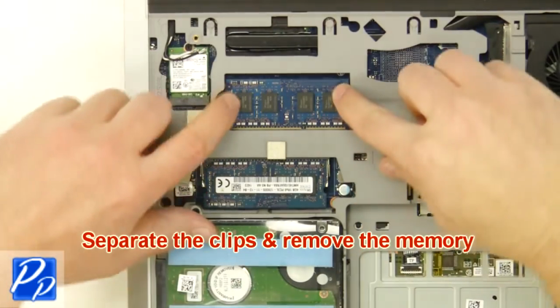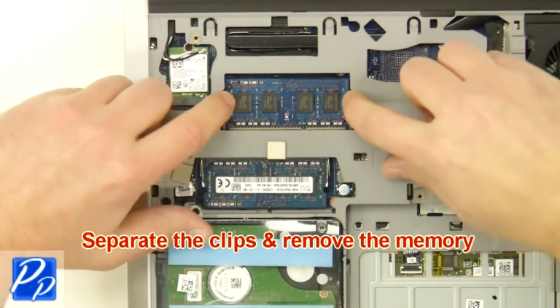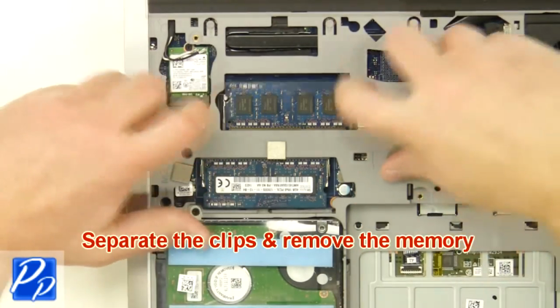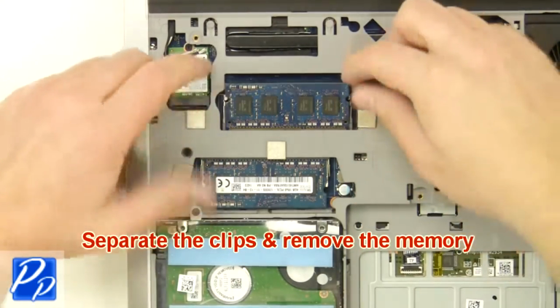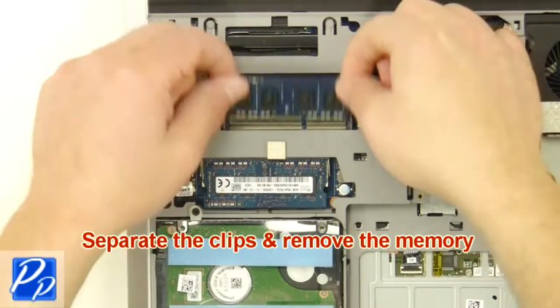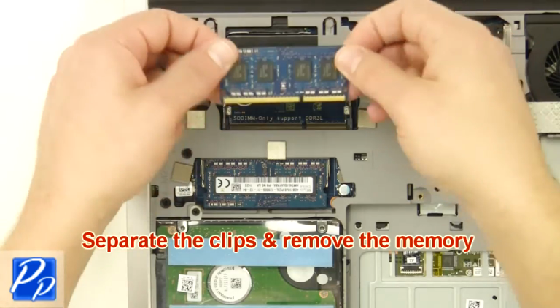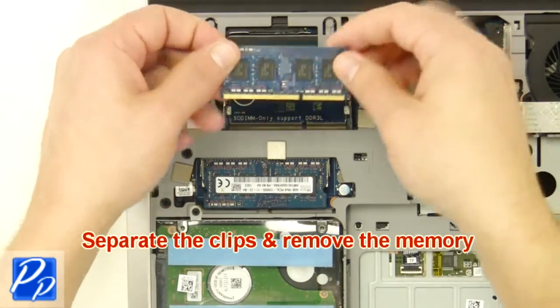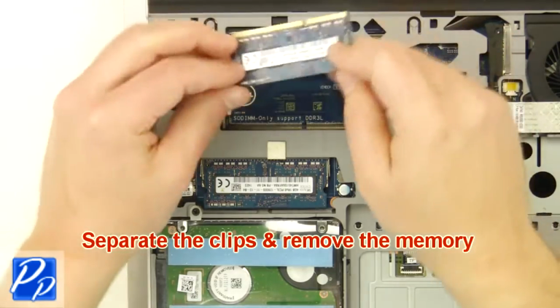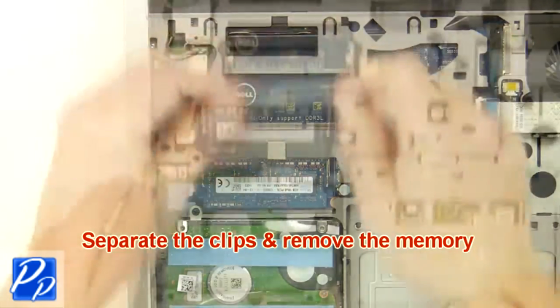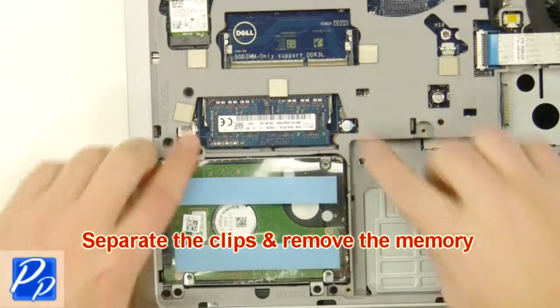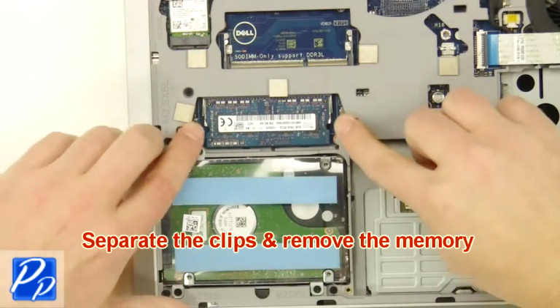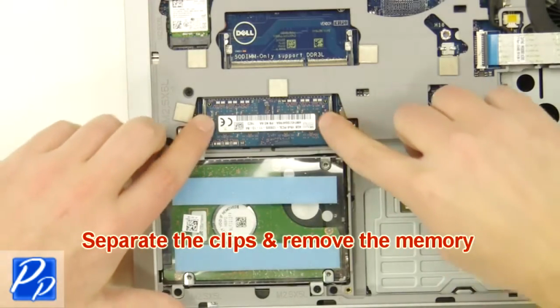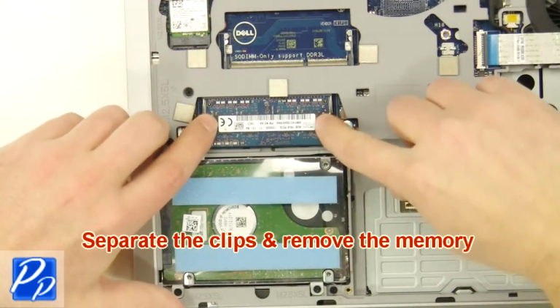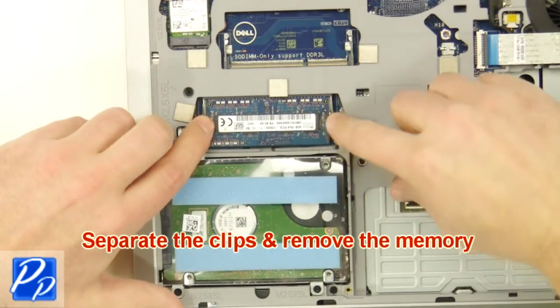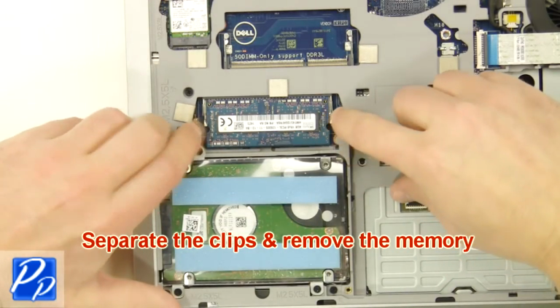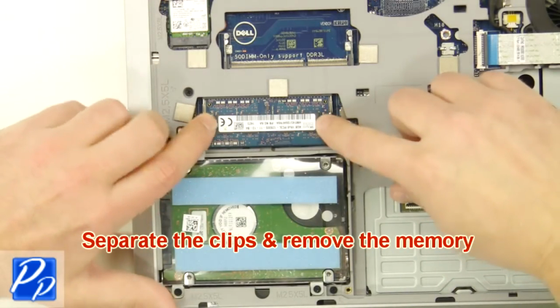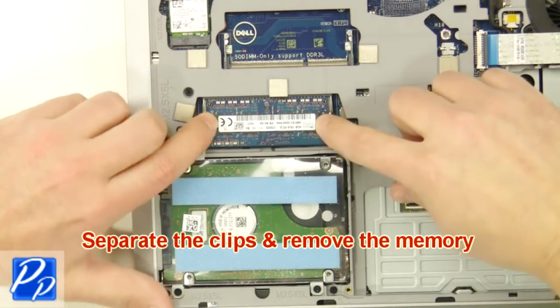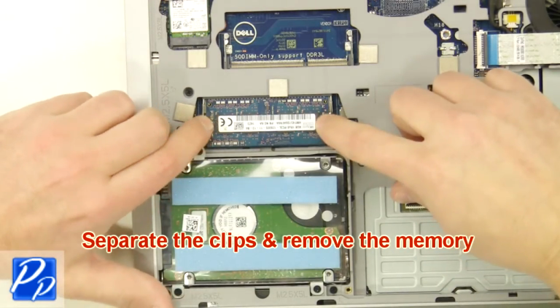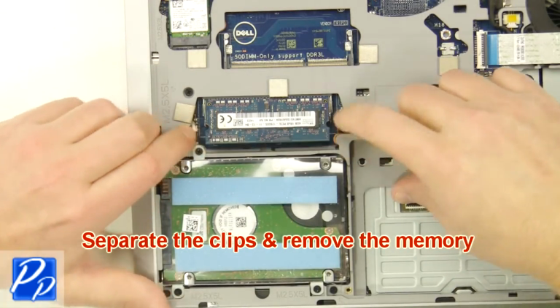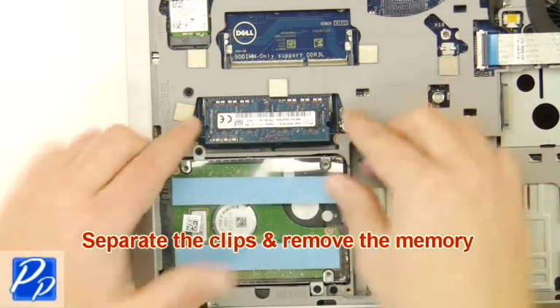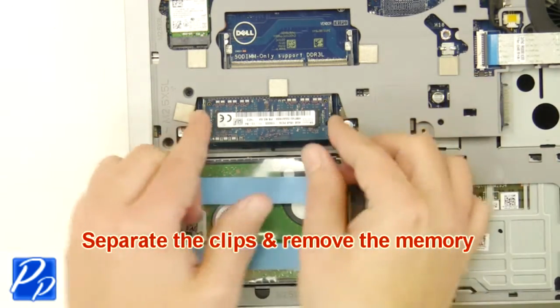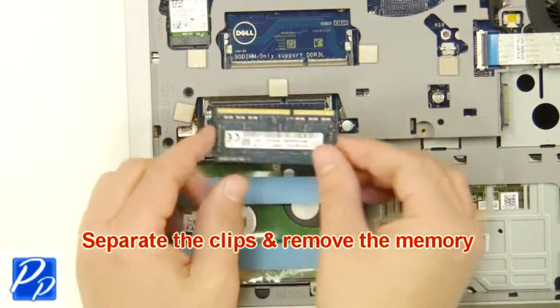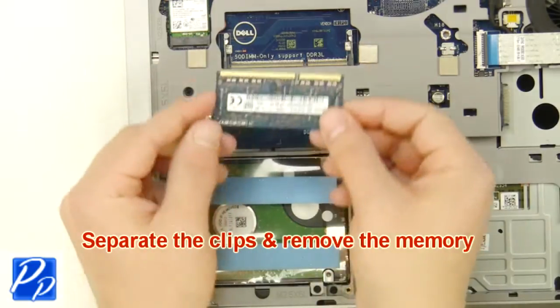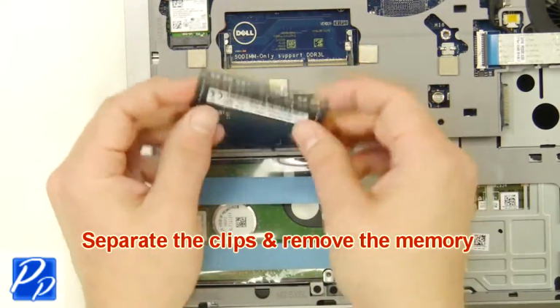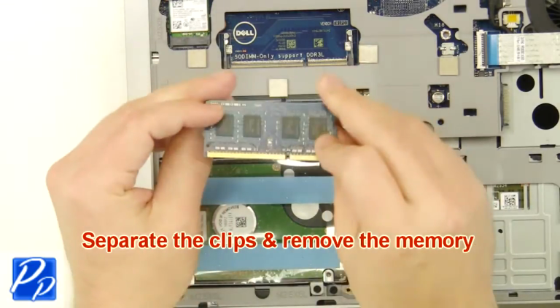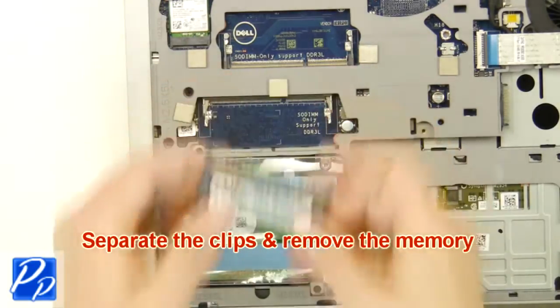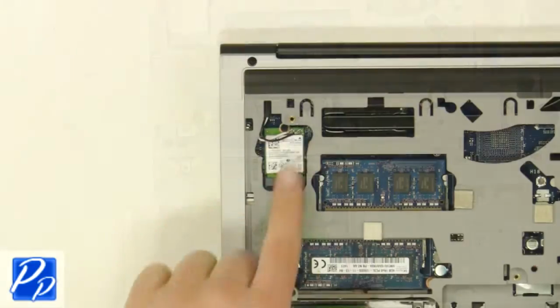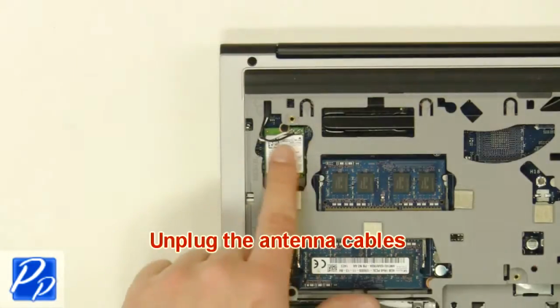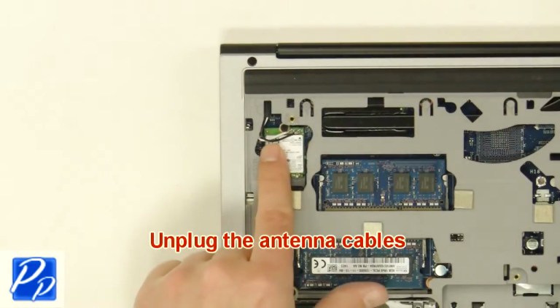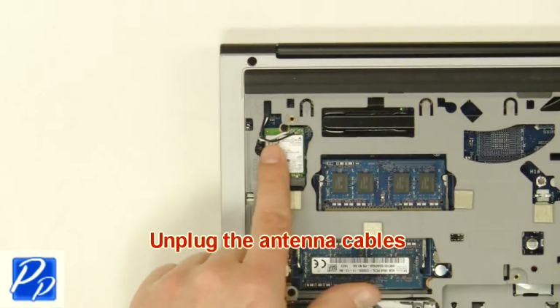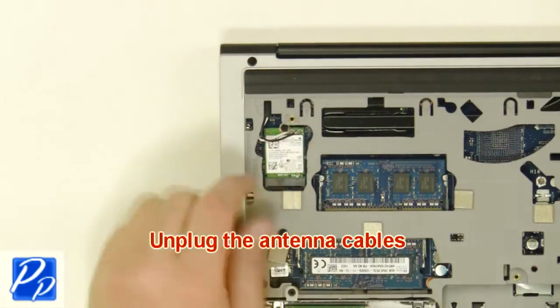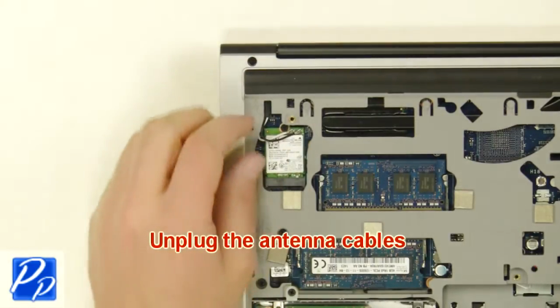Separate the clips and remove the memory. Unplug the antenna cables.